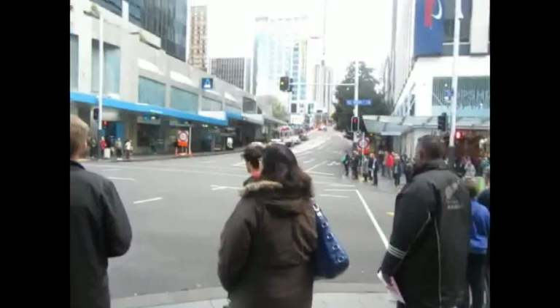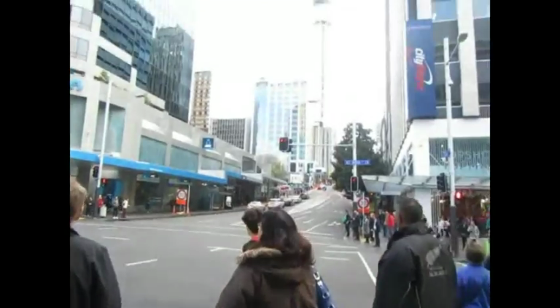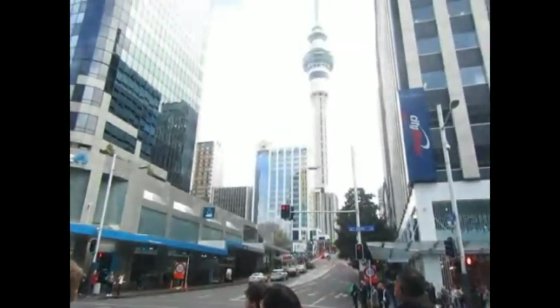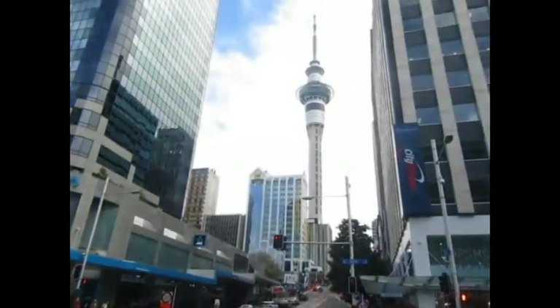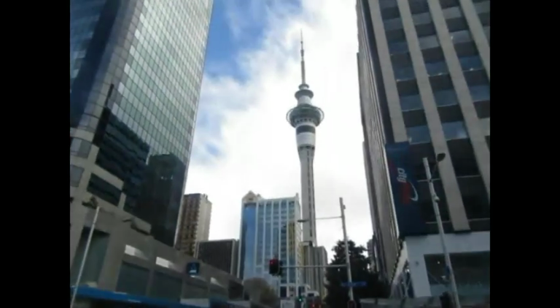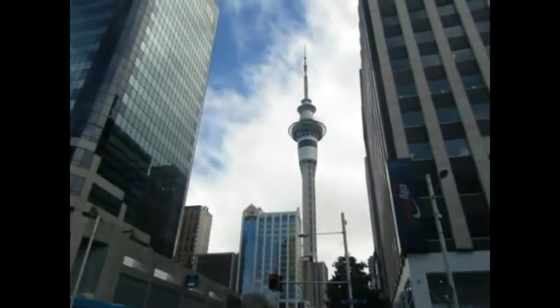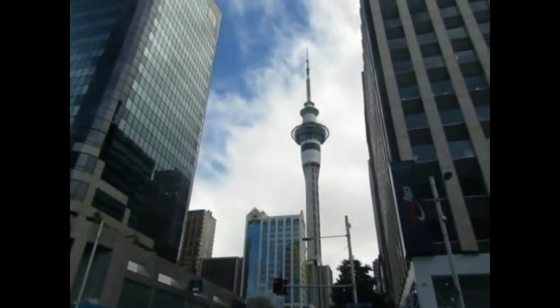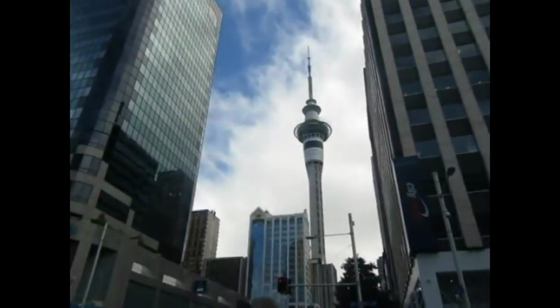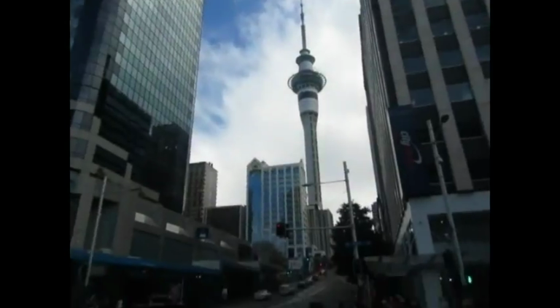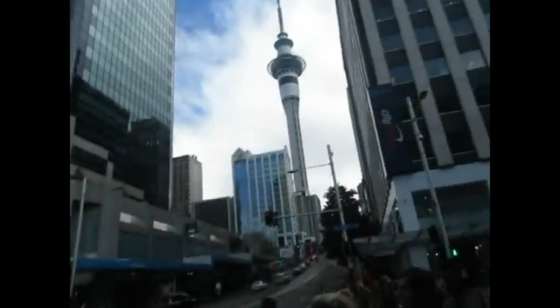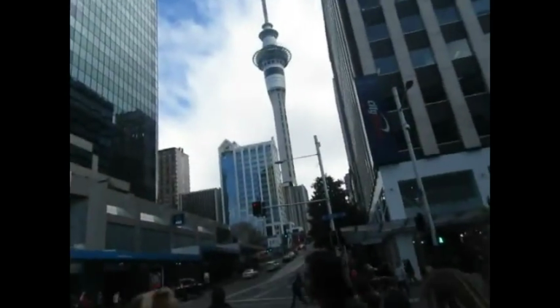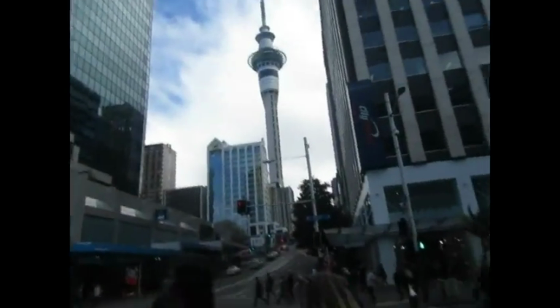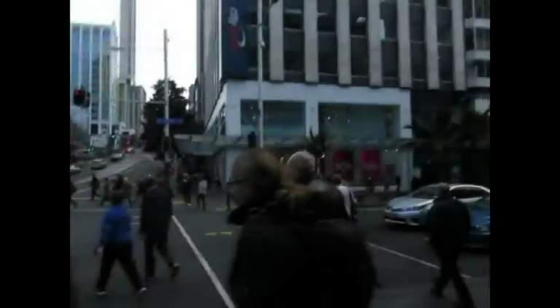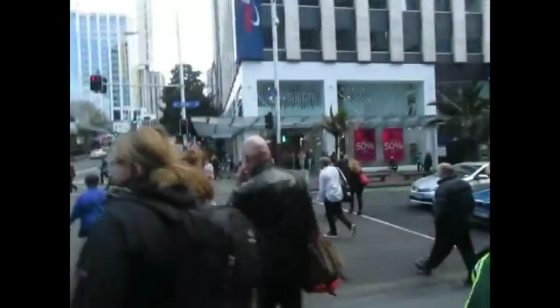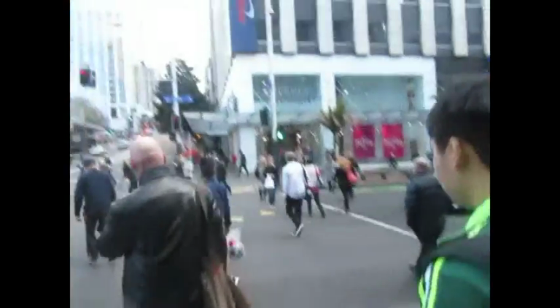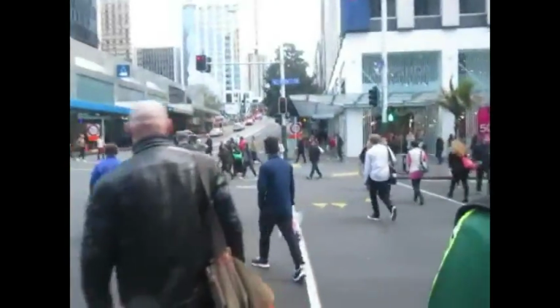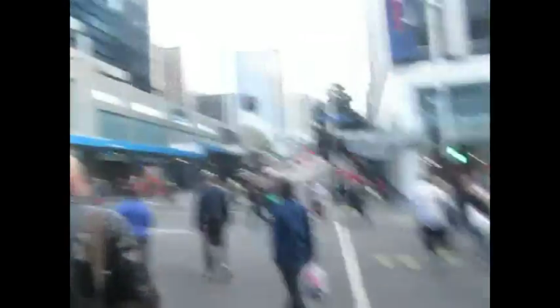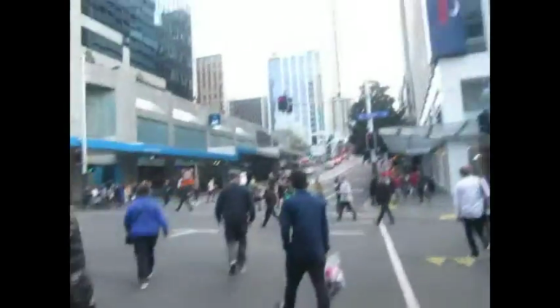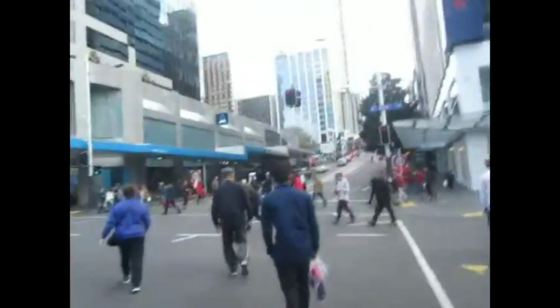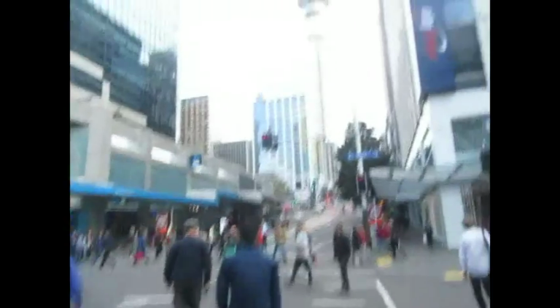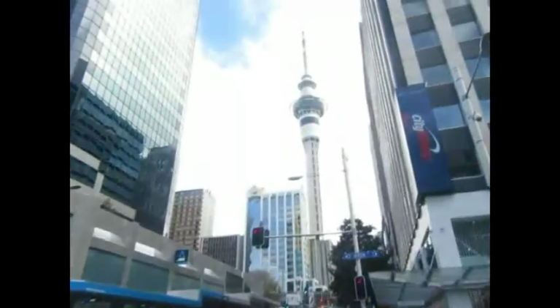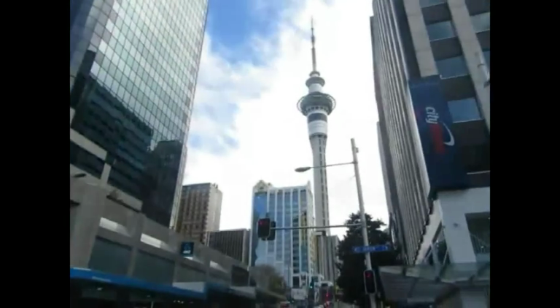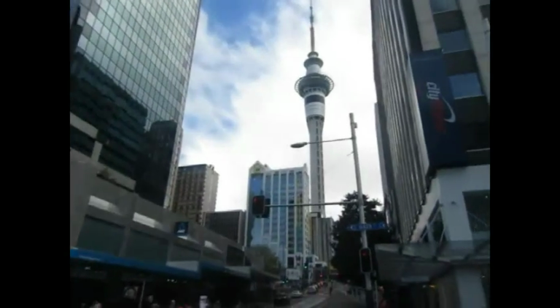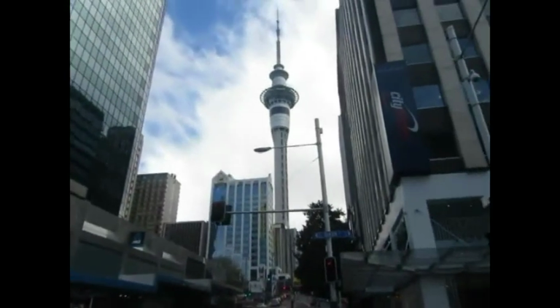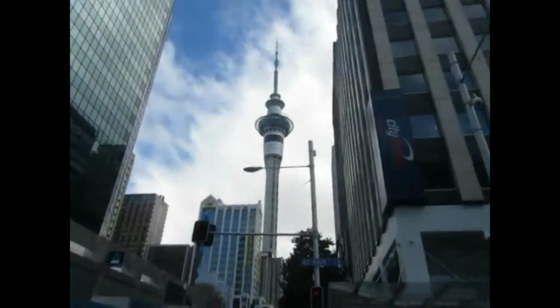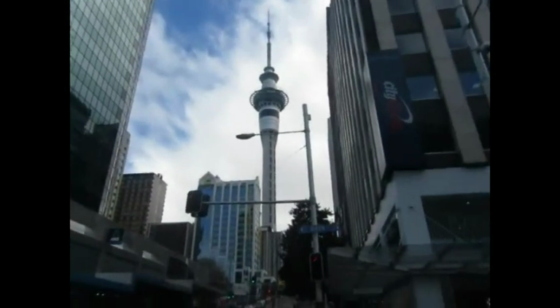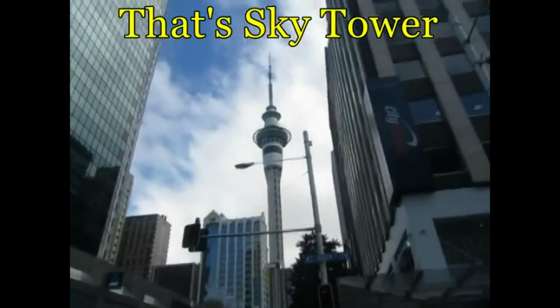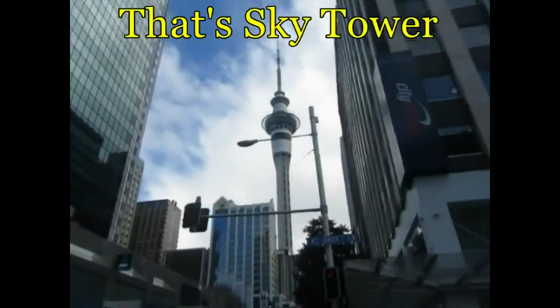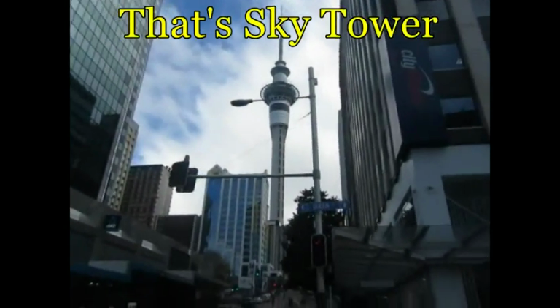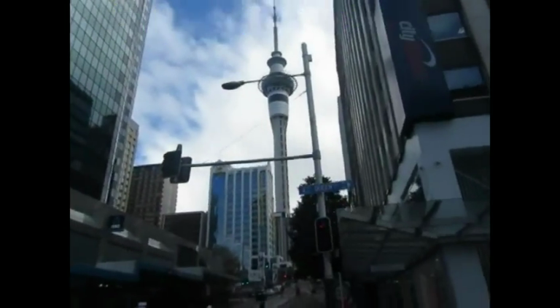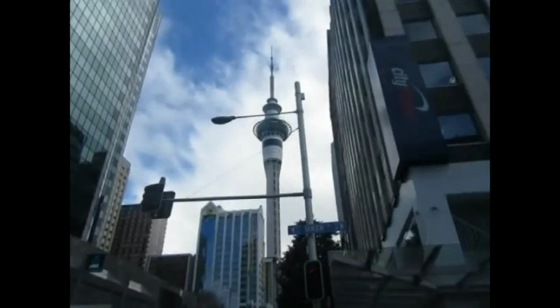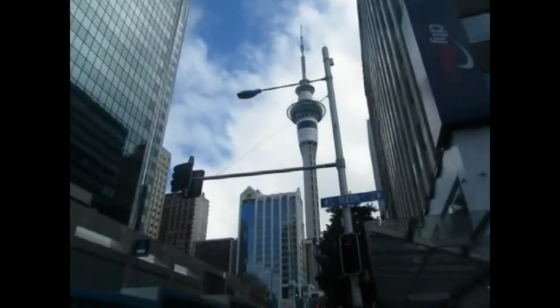There's the tall tower over there. We are walking this way. I'm not too sure whether we are going up there or not. I've seen that building quite some times already.